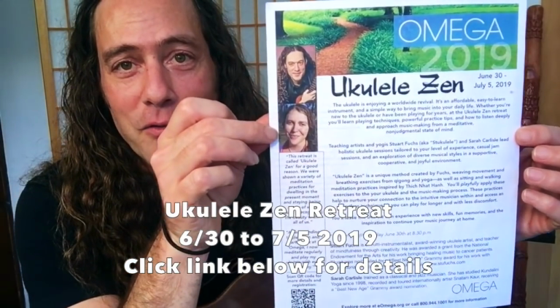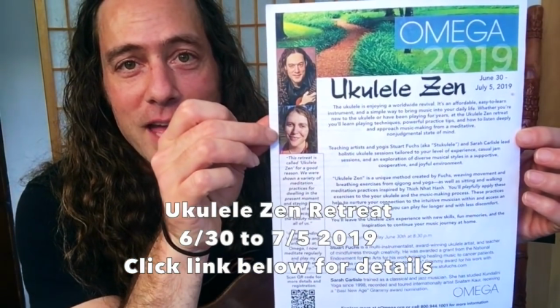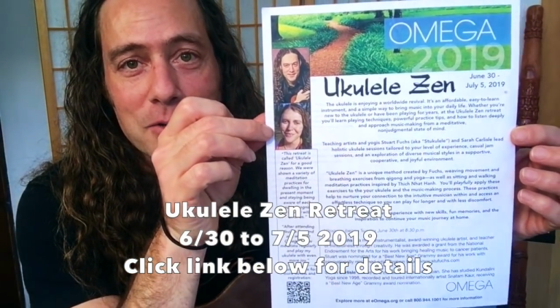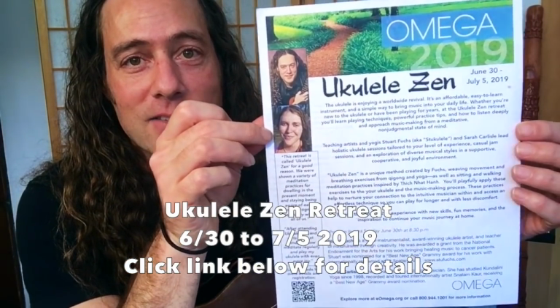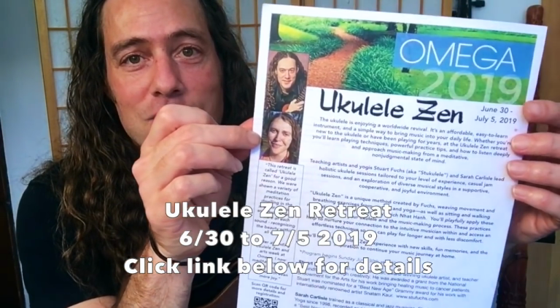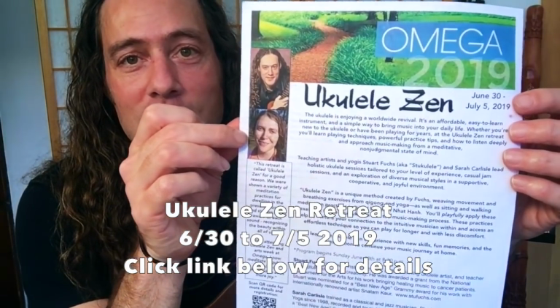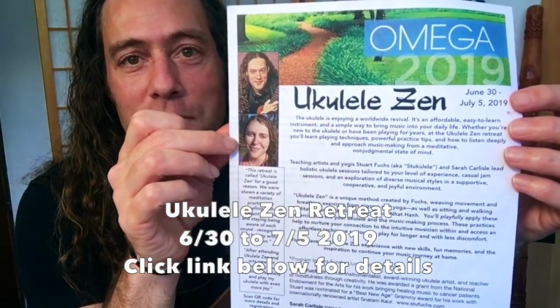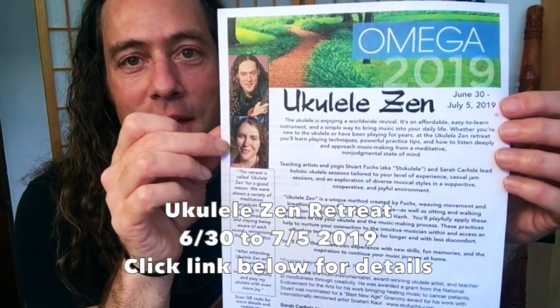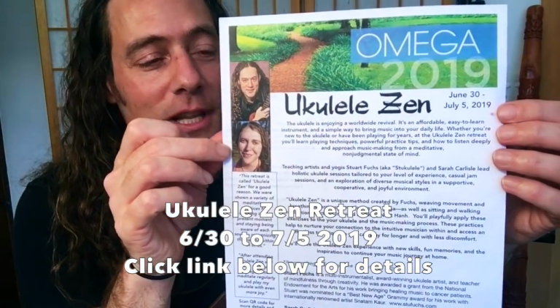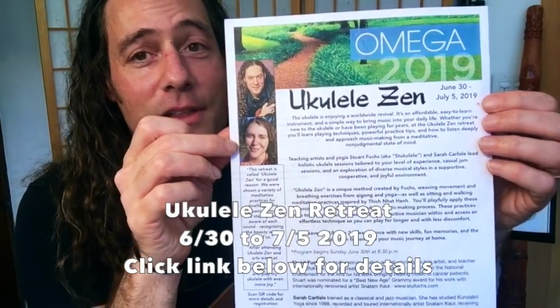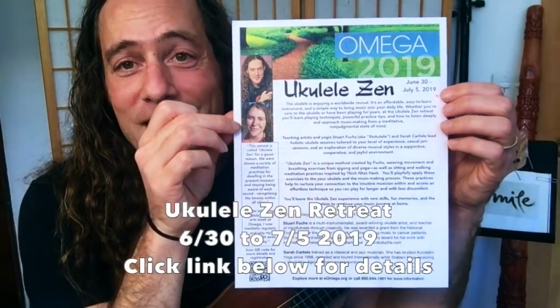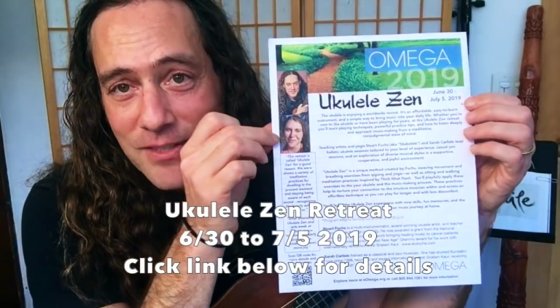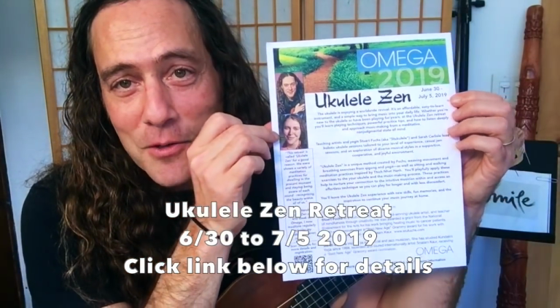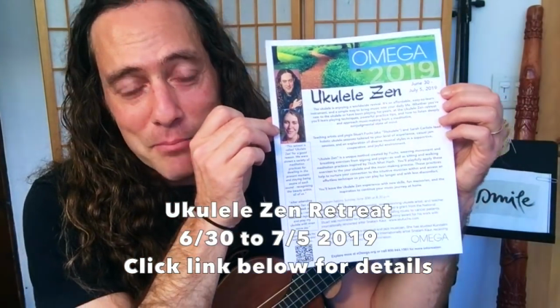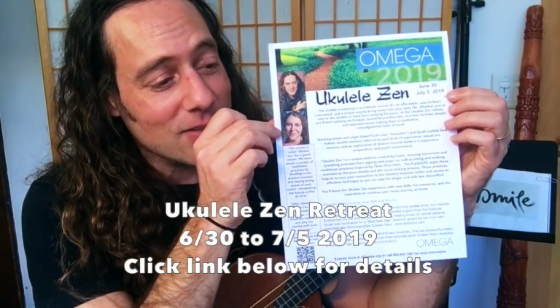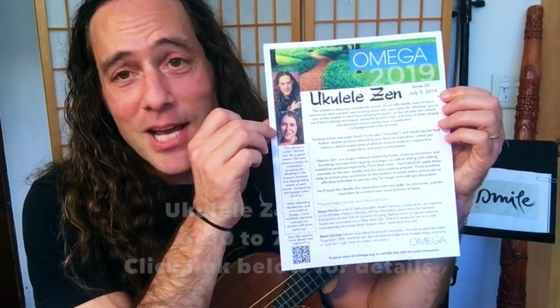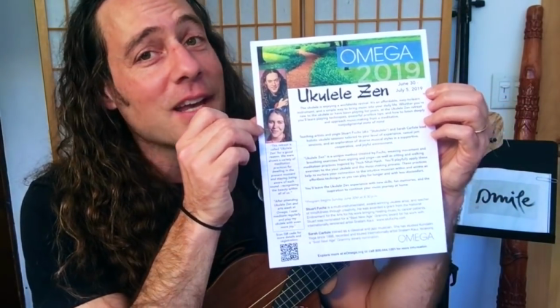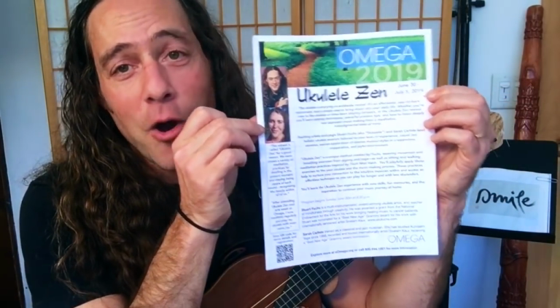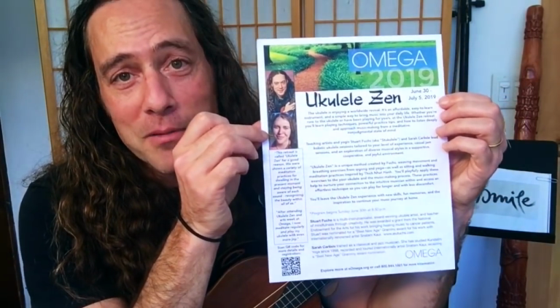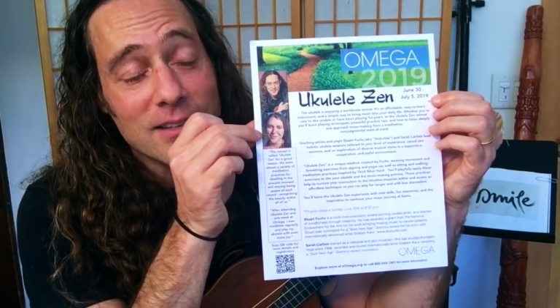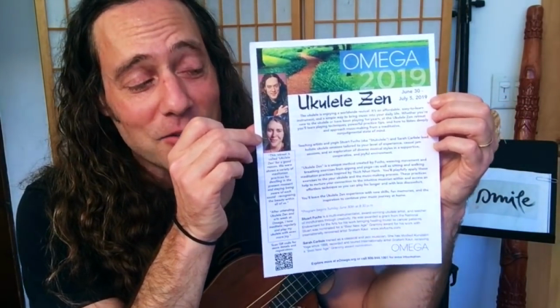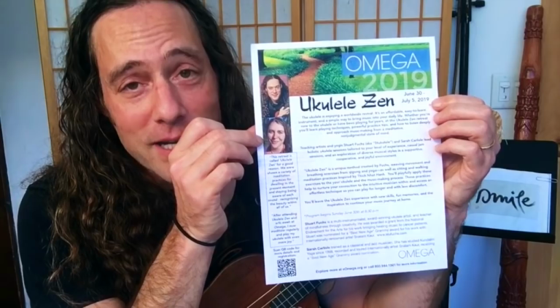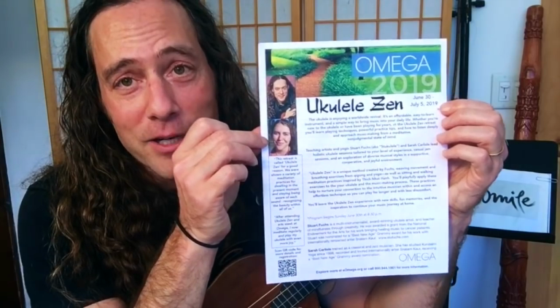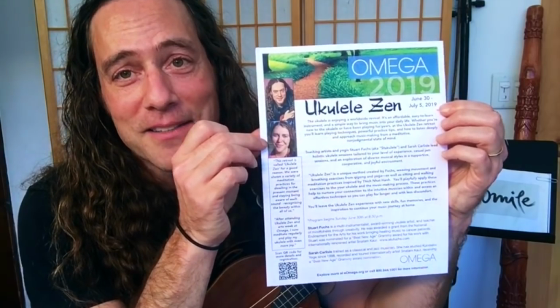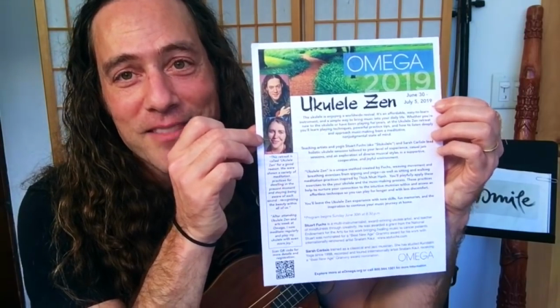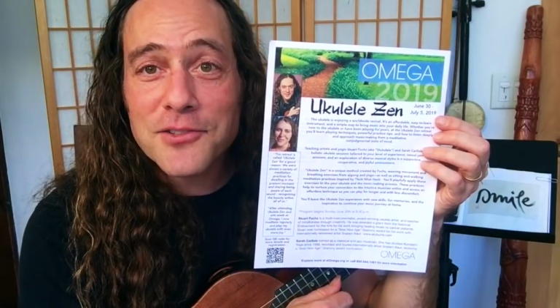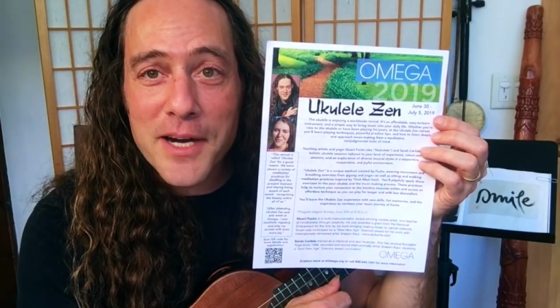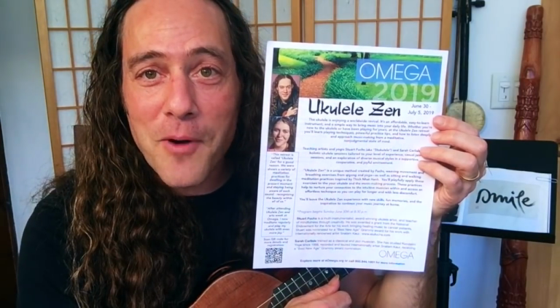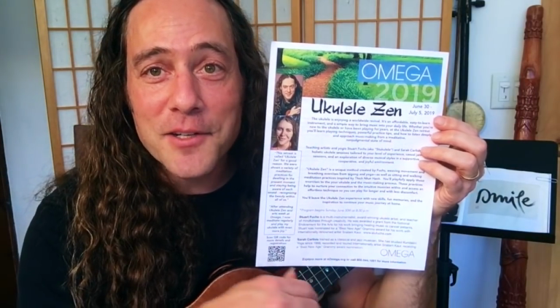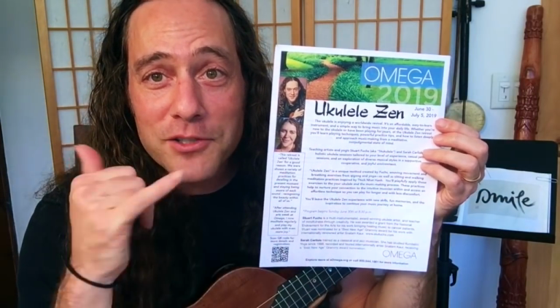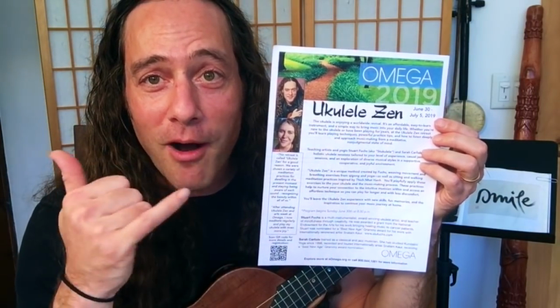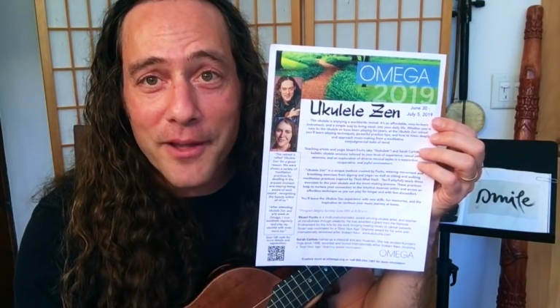The fourth annual Ukulele Zen retreat, June 30th through July 5th — five days of ukulele bliss. I hope you can make it because it is really, really a good time. Thanks so much for watching. Wishing you all the best.